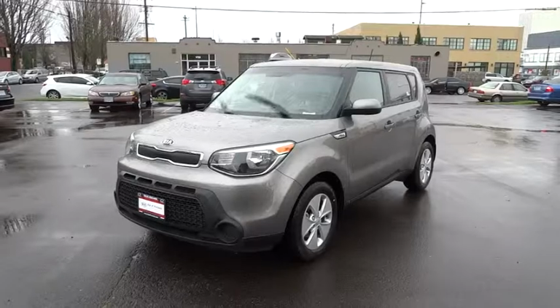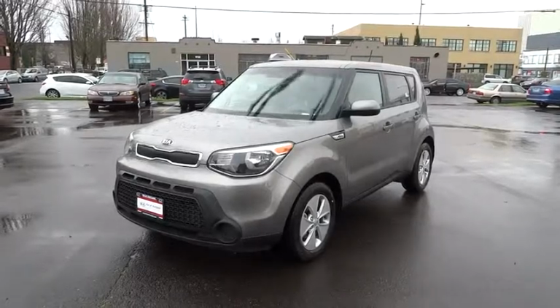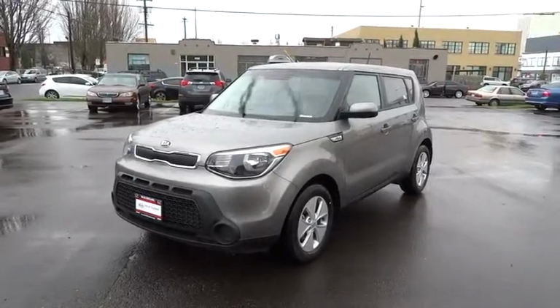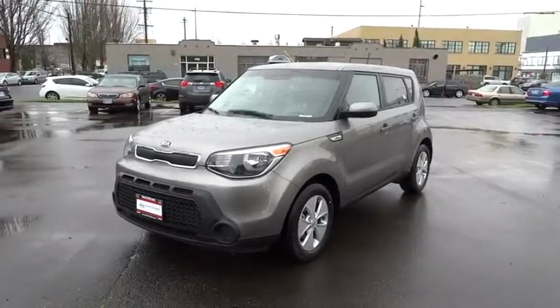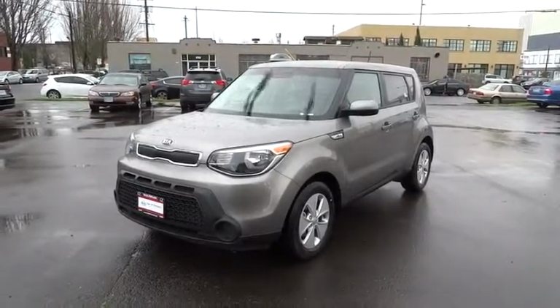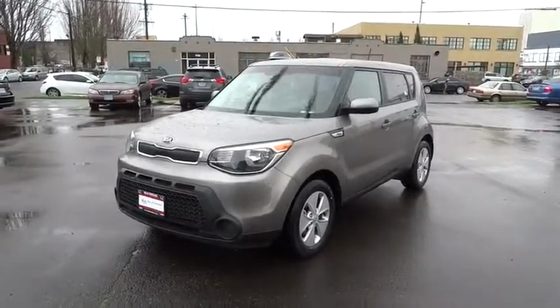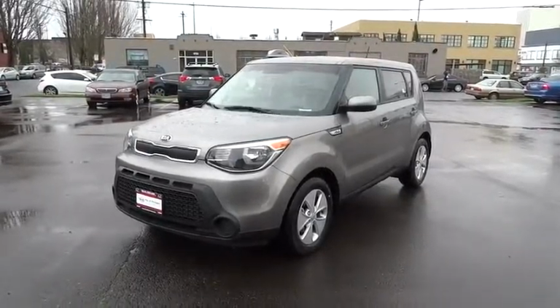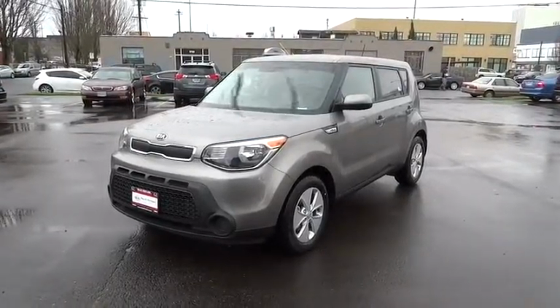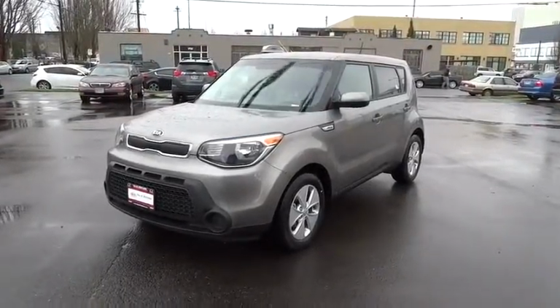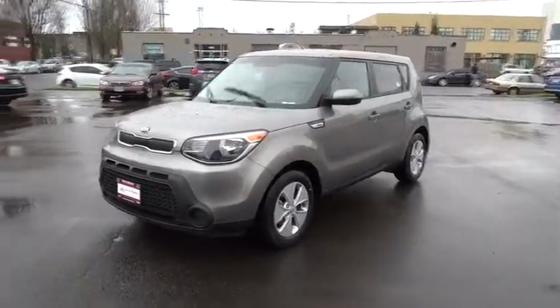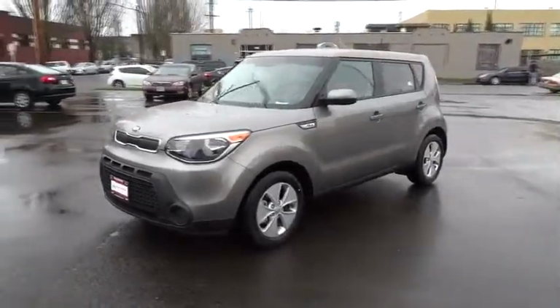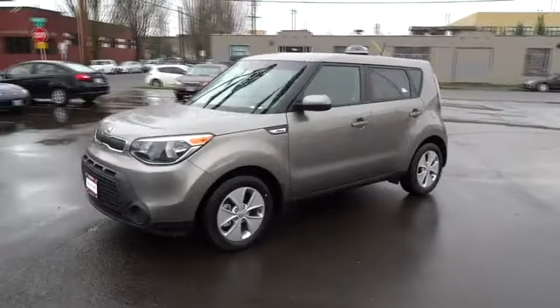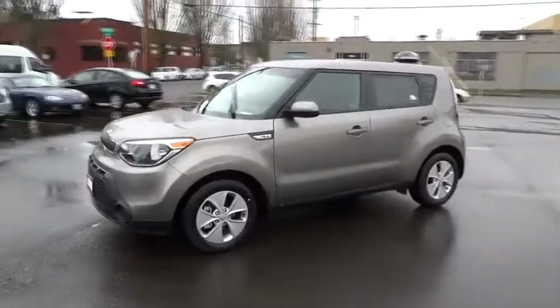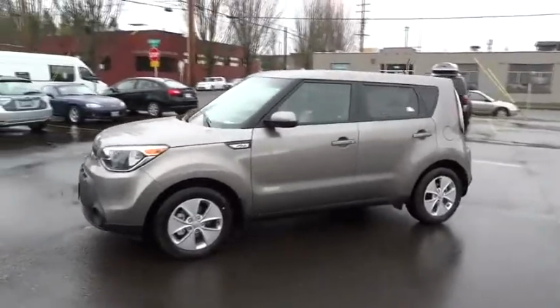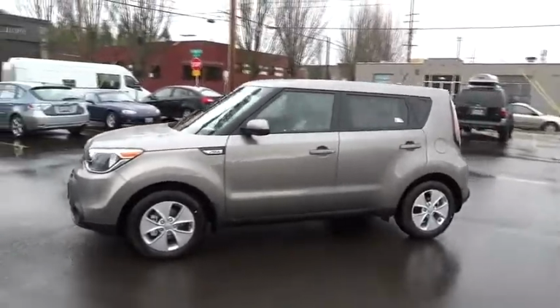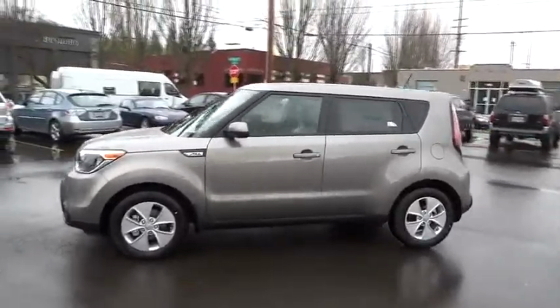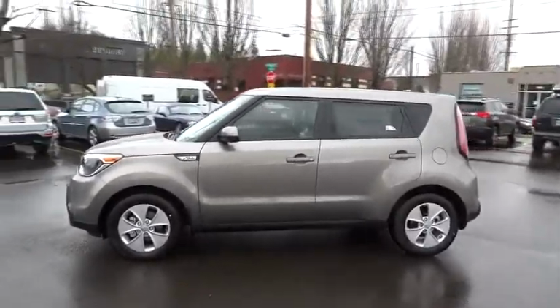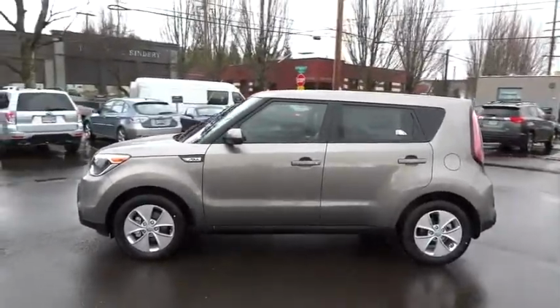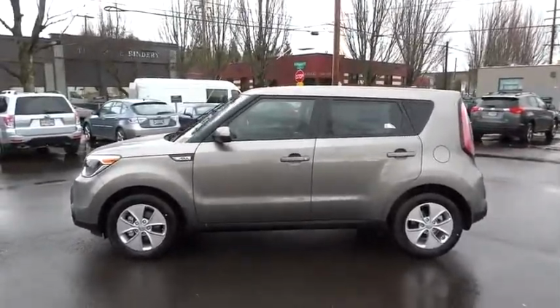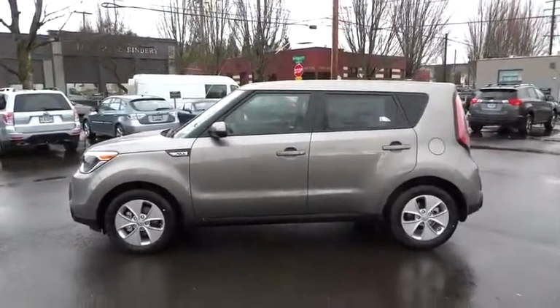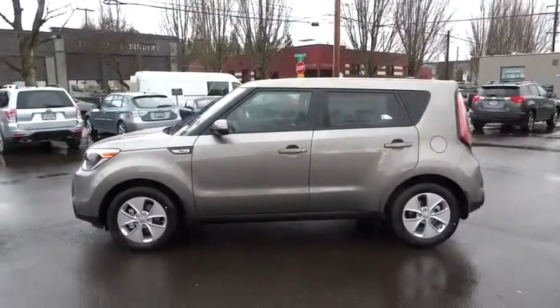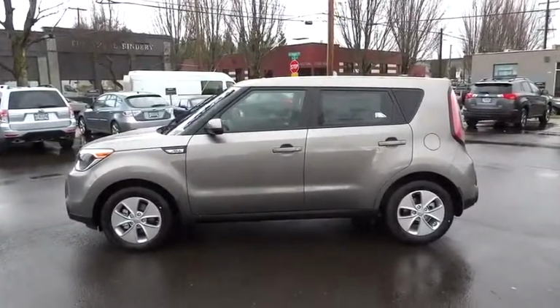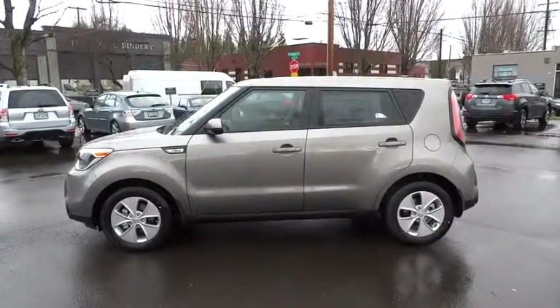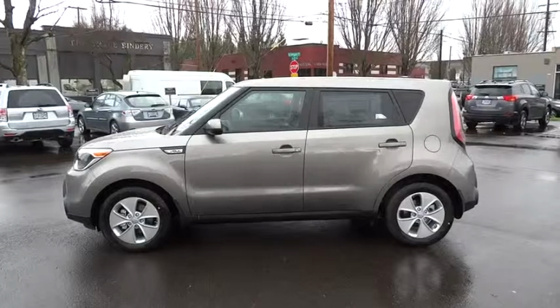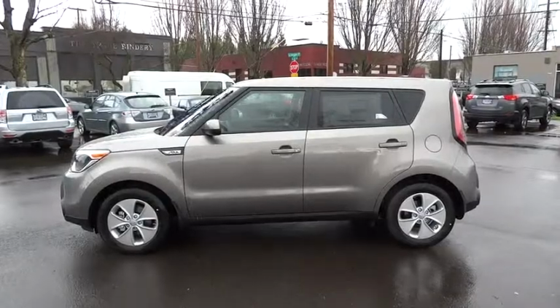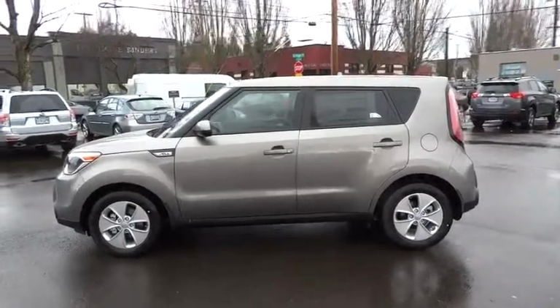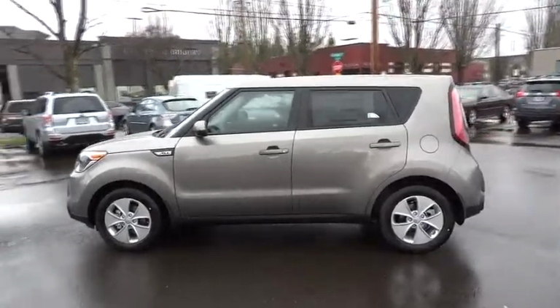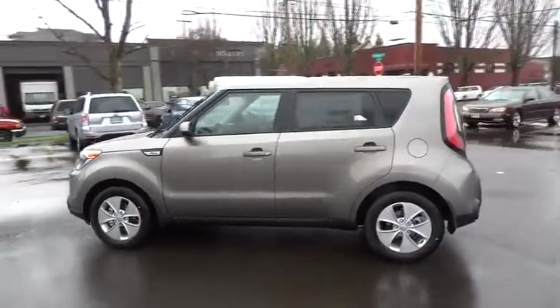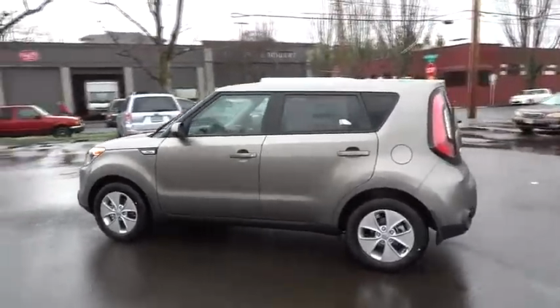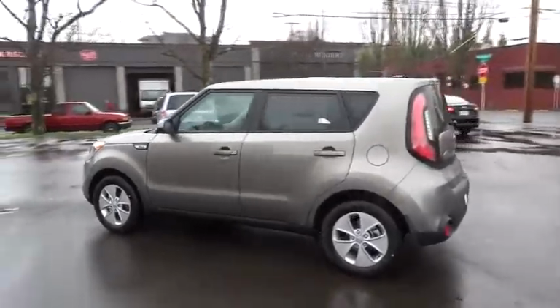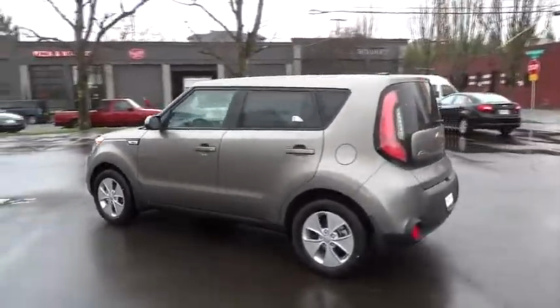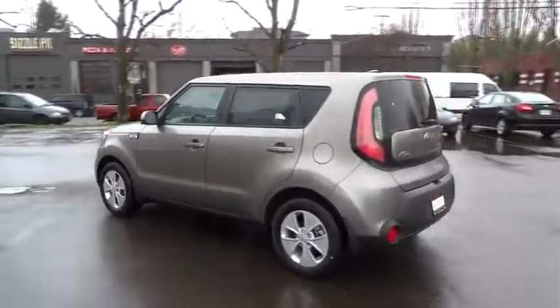The 2016 Kia Soul. The Soul is quick and ready with its innovative, catchy style, a sharp, roomy, and well-fitted cabin, and a comprehensive list of safety and fun features. Here are some of this vehicle's great options.